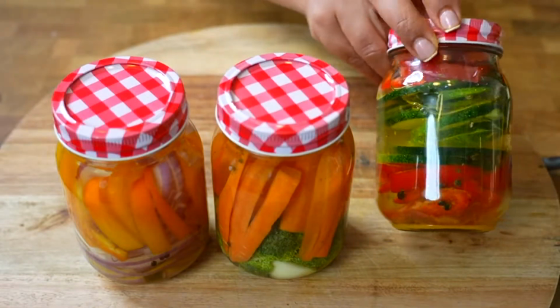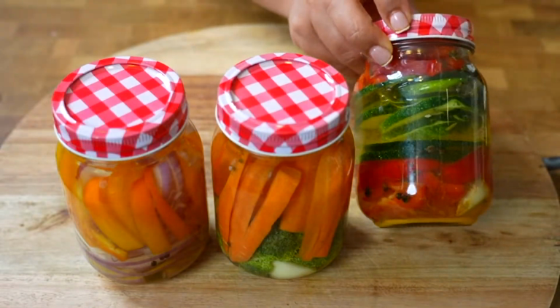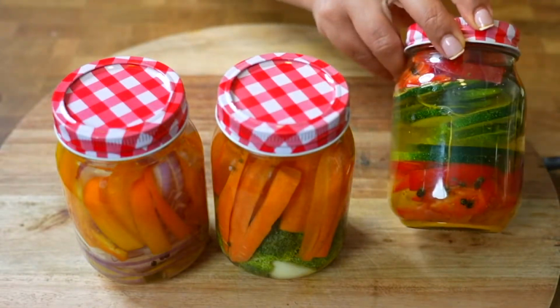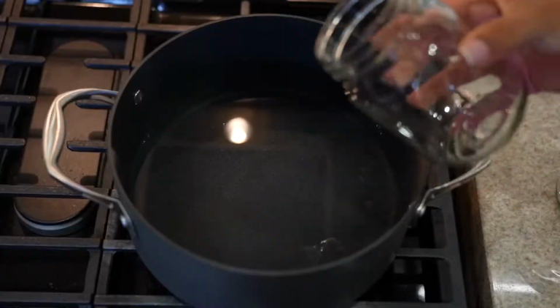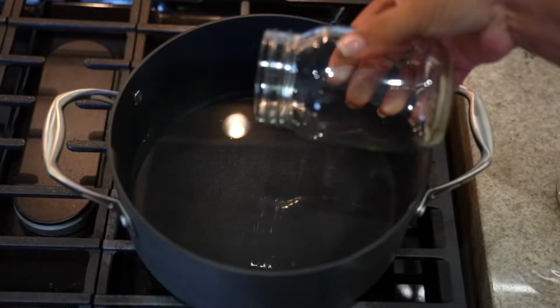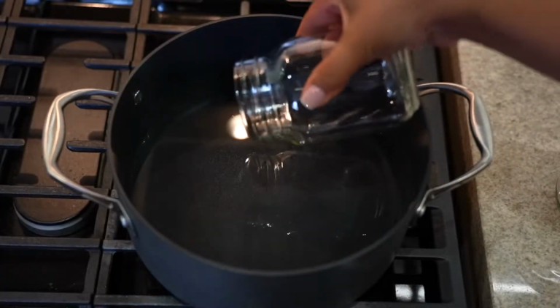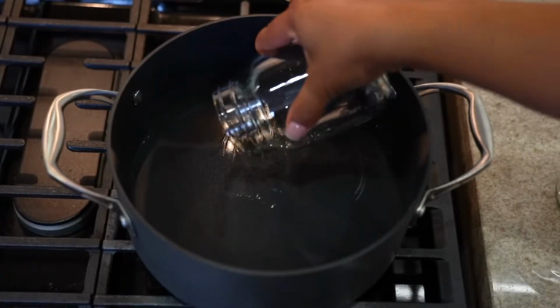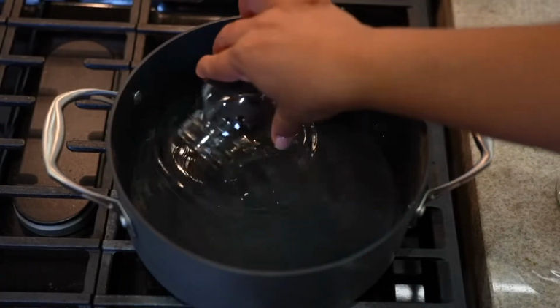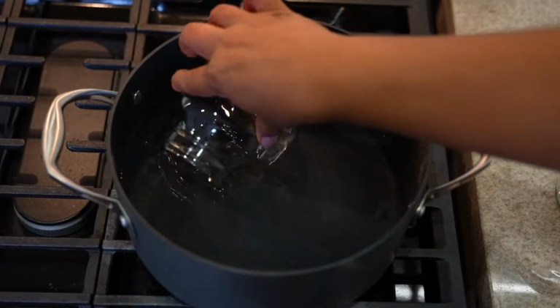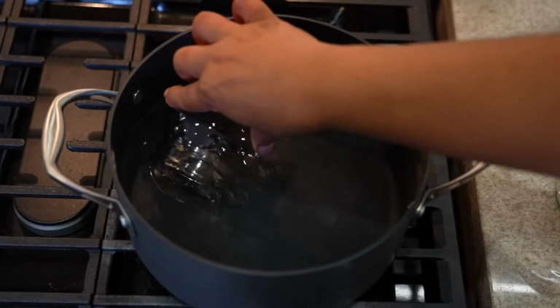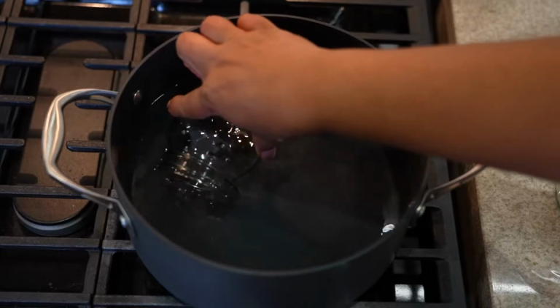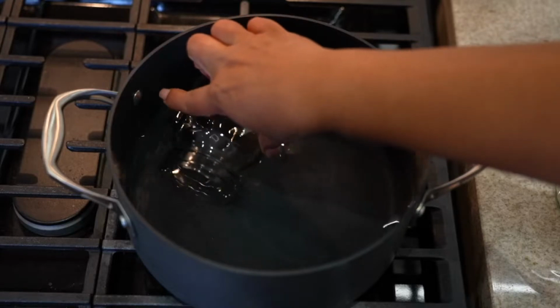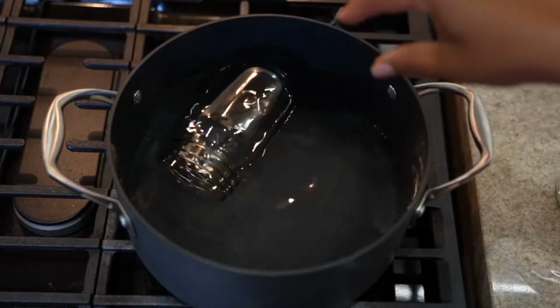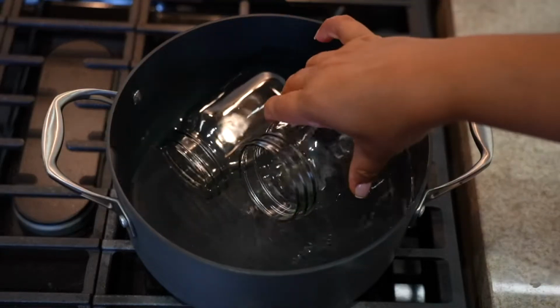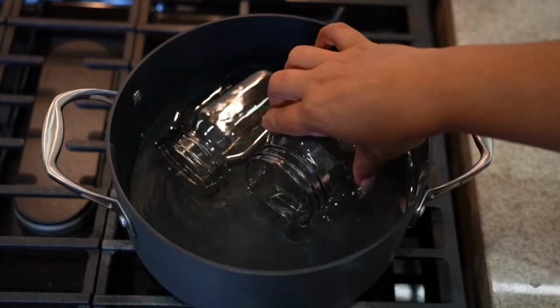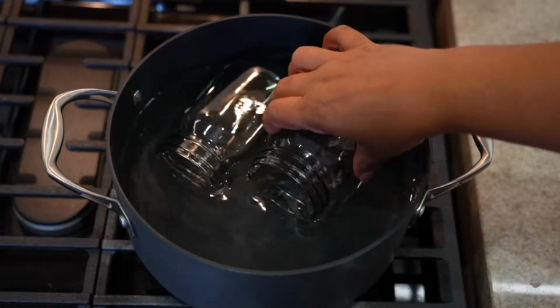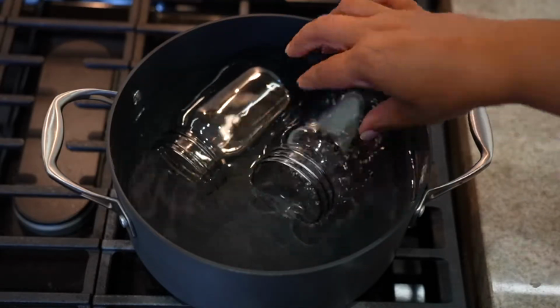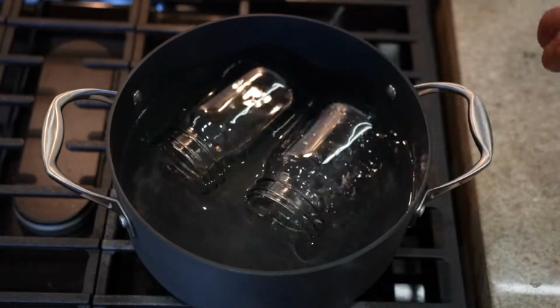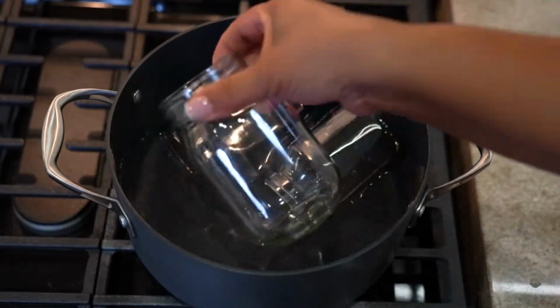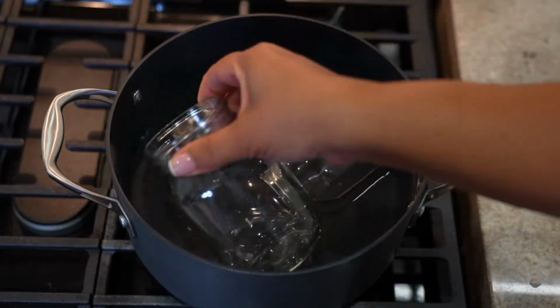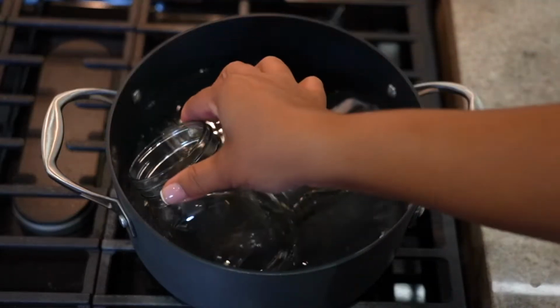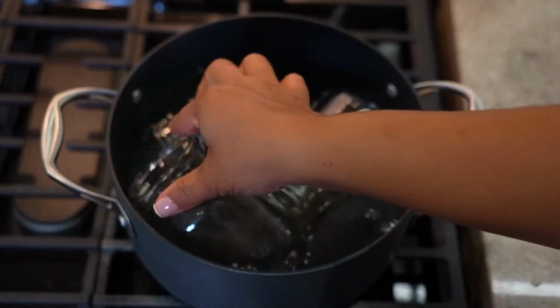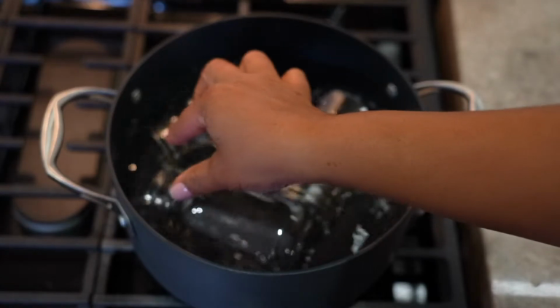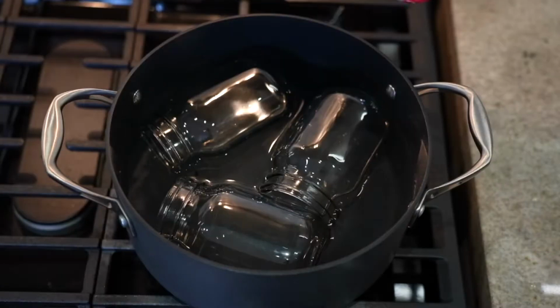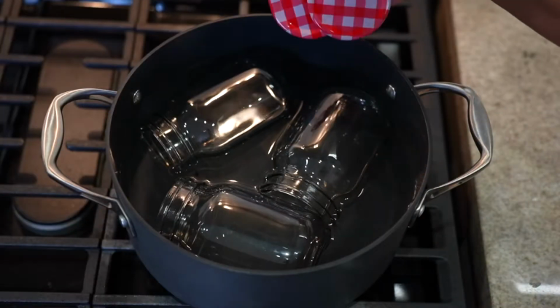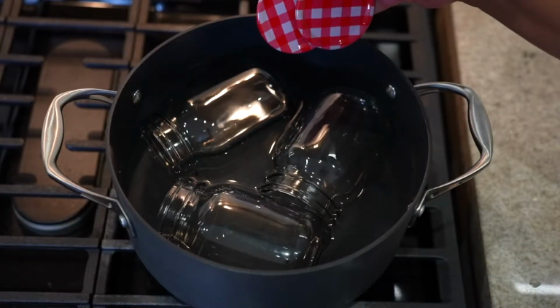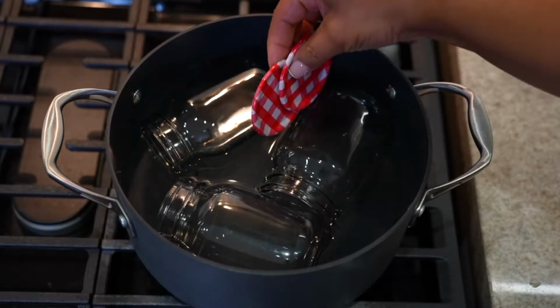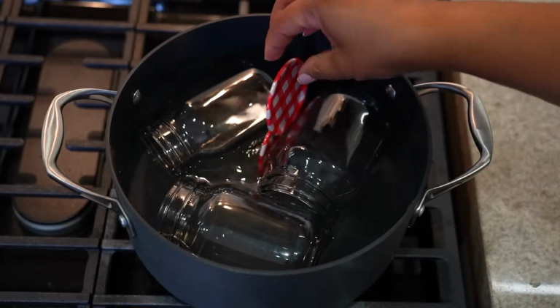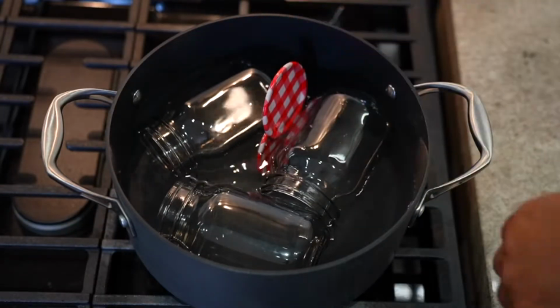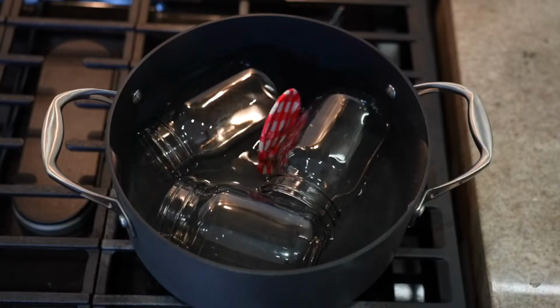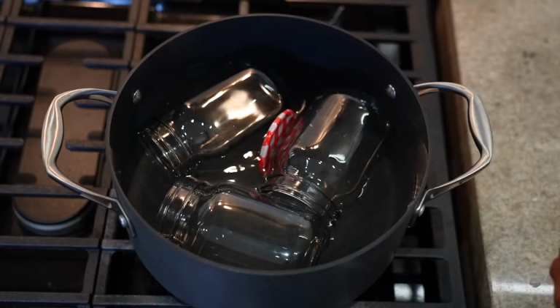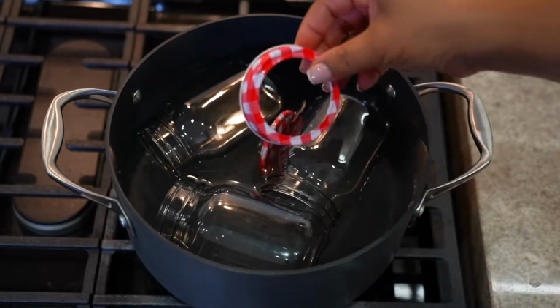The first thing we will do is sterilize the containers where we will place our vegetables. For this, in hot water we add our glass jars, as well as their lids, and also the clamp with which we are going to remove the jars.